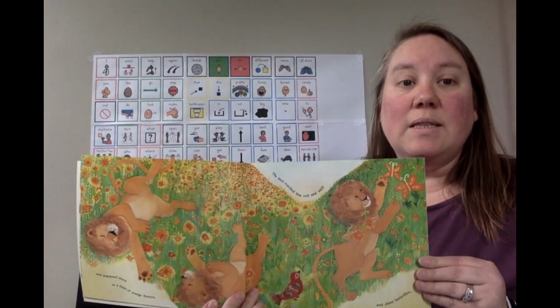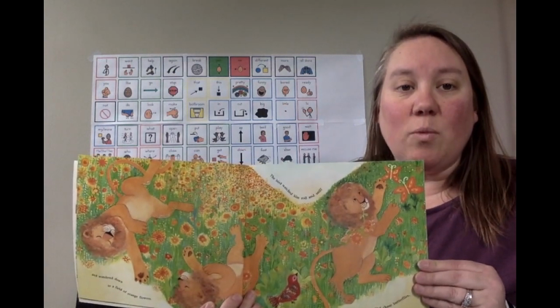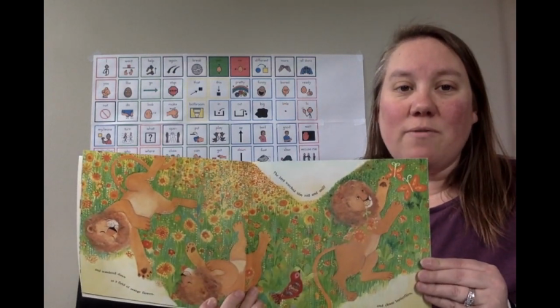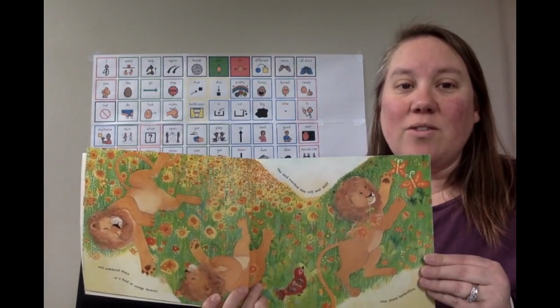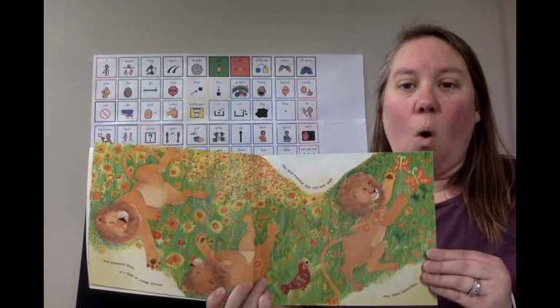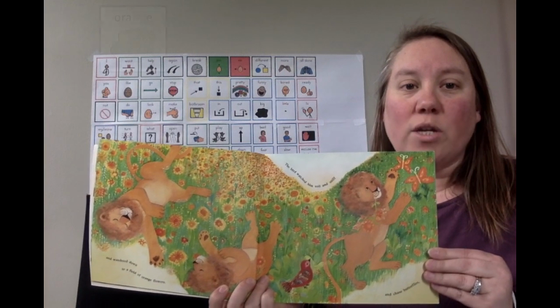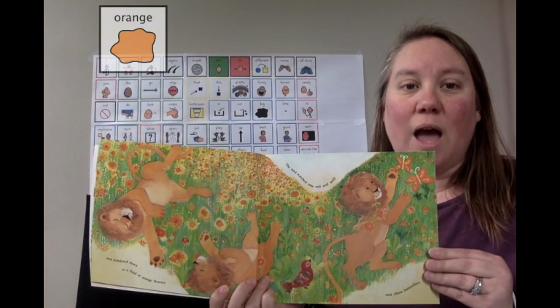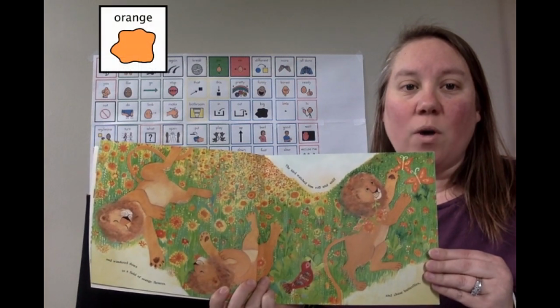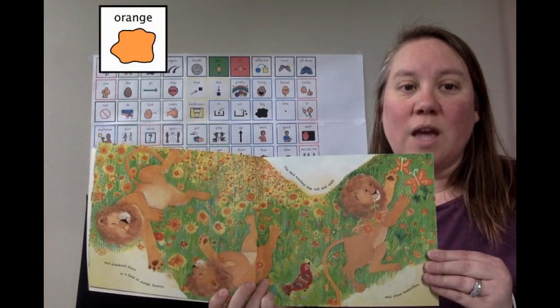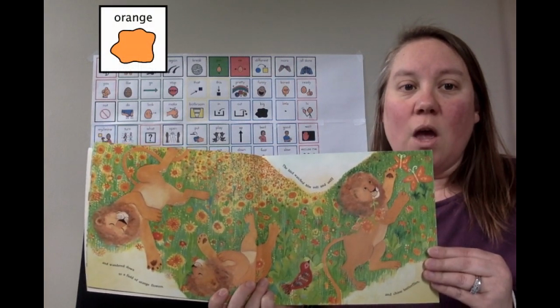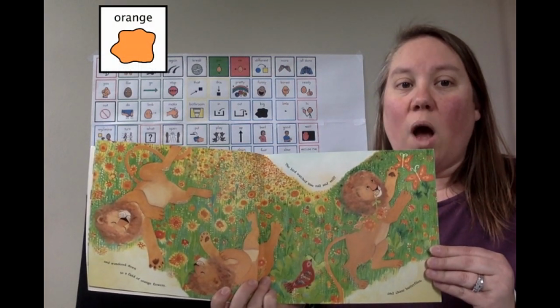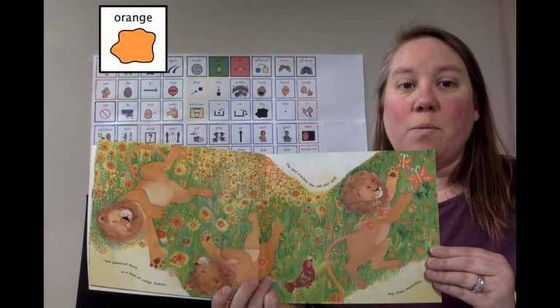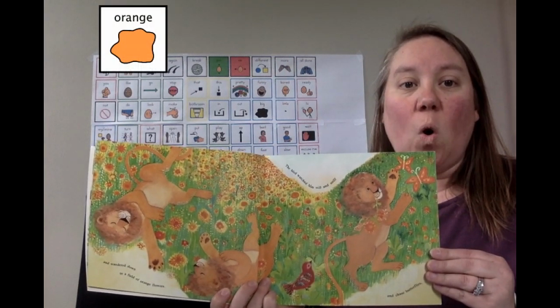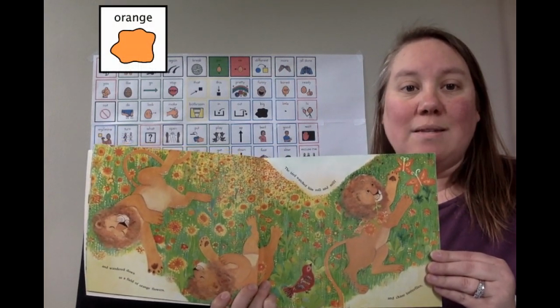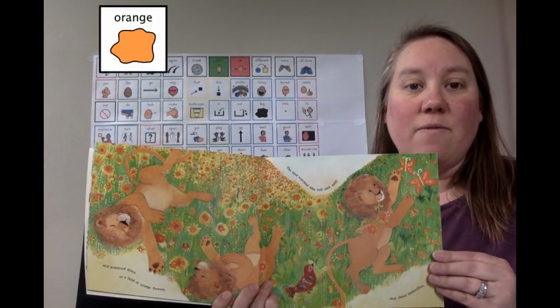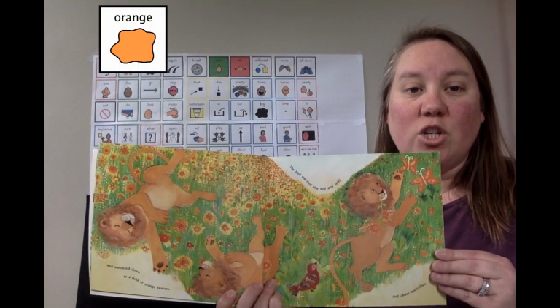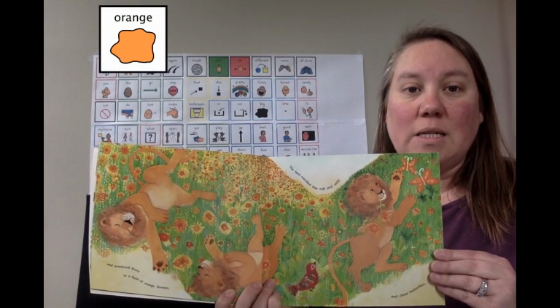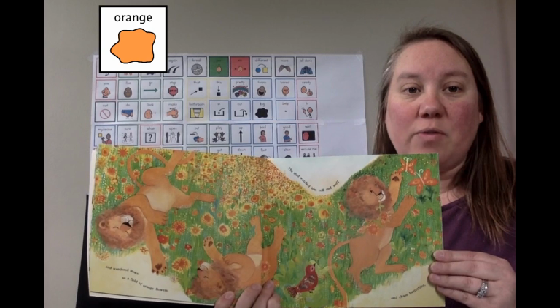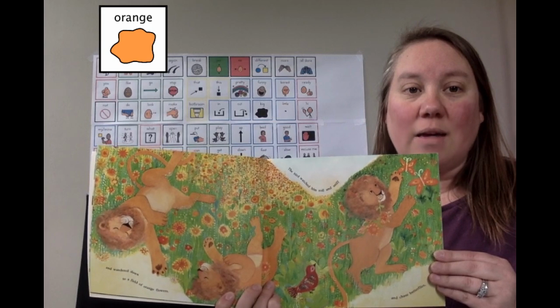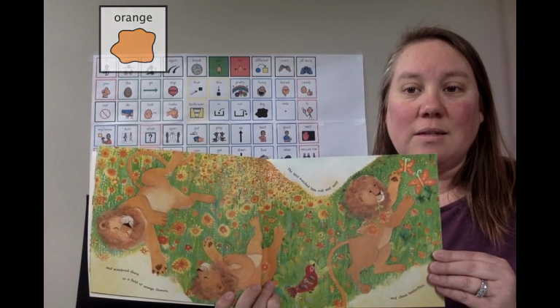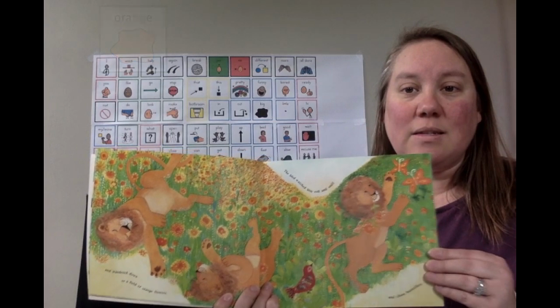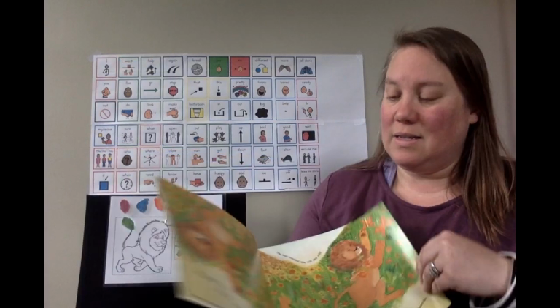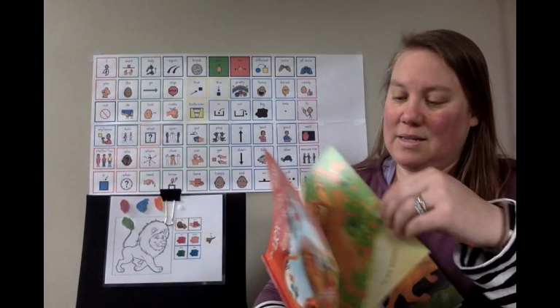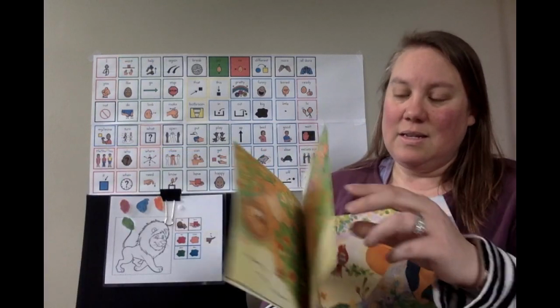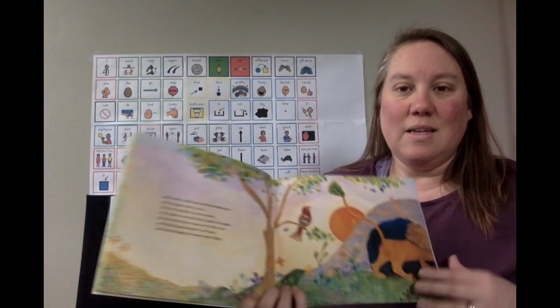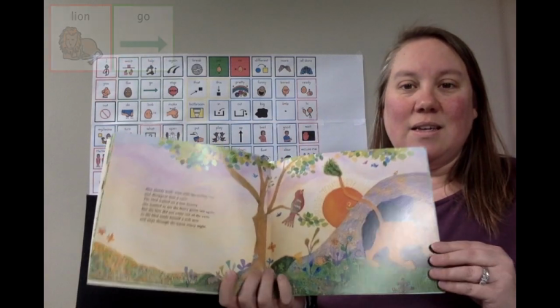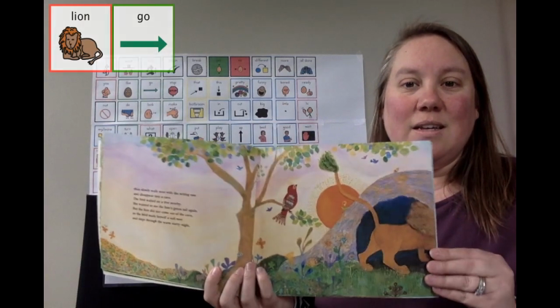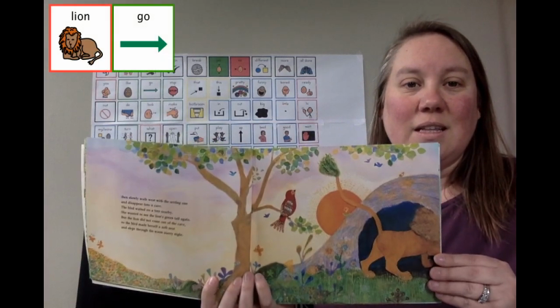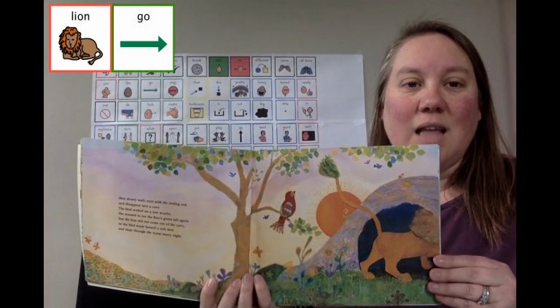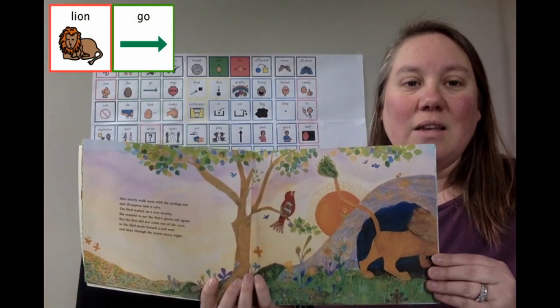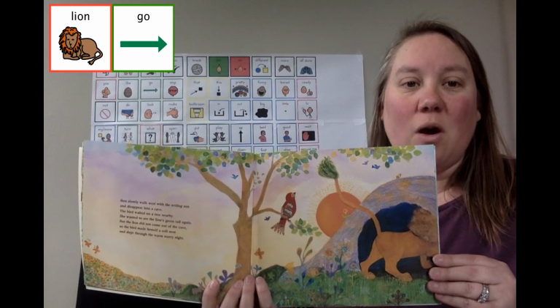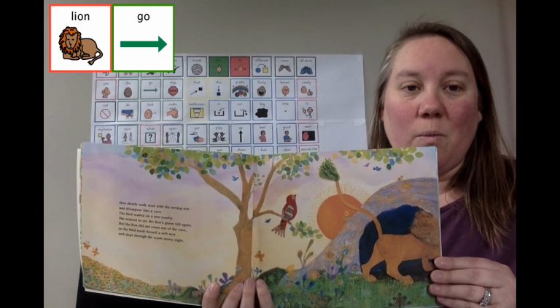Lion went to a field of orange flowers. Bird watched him roll and sniff and chase butterflies. Lion went home.